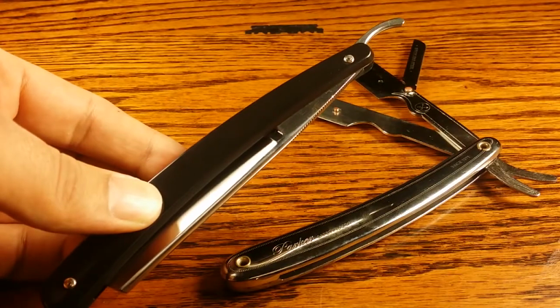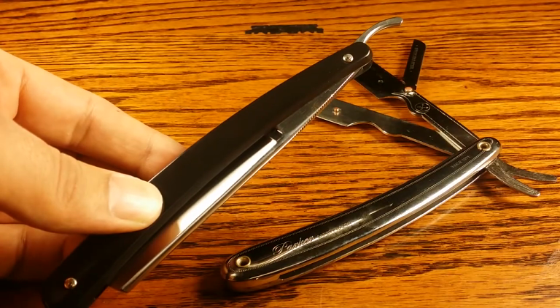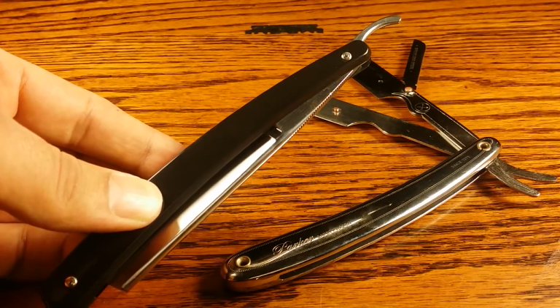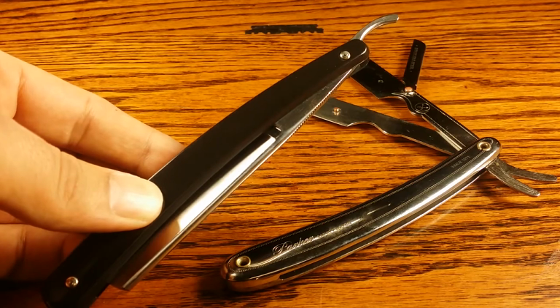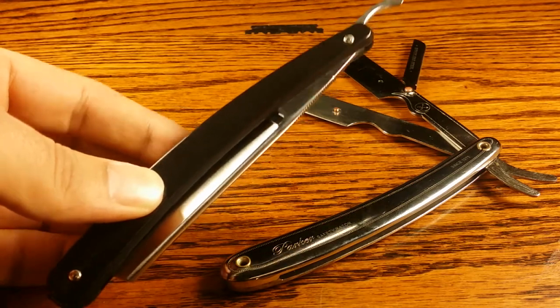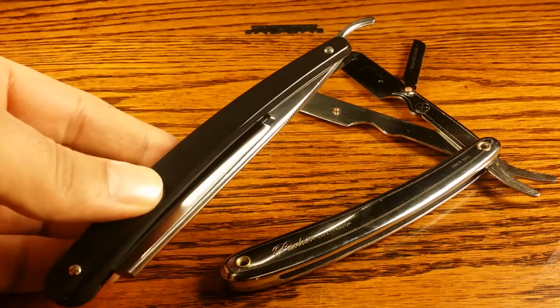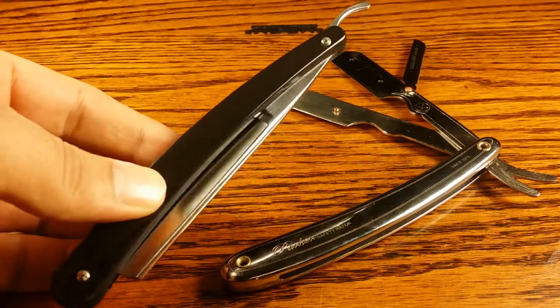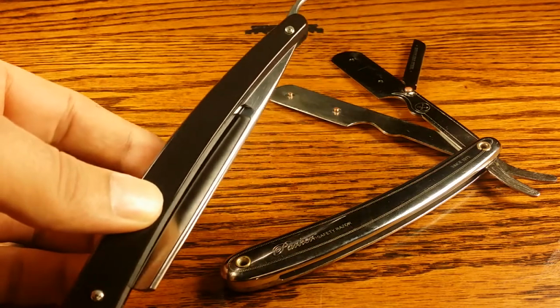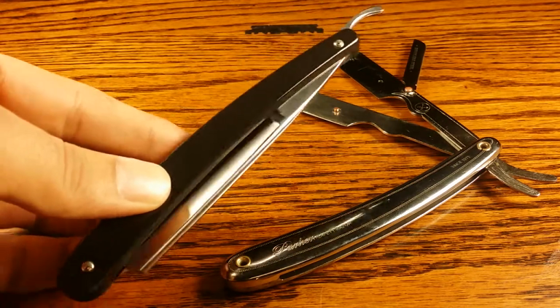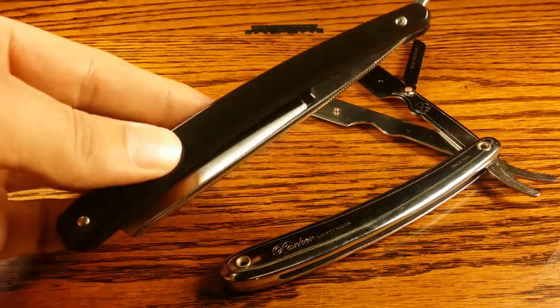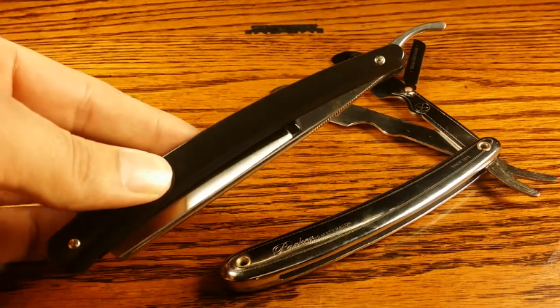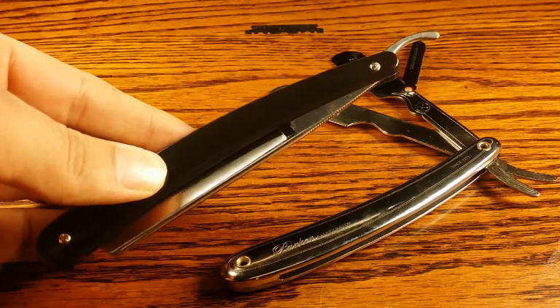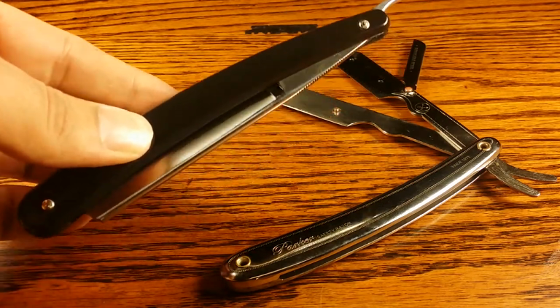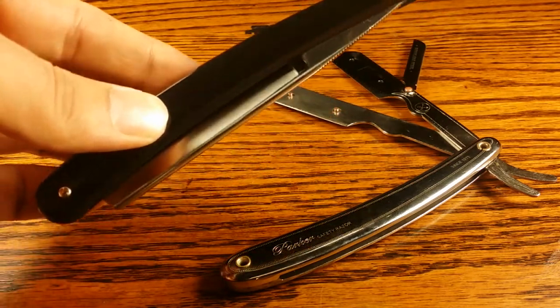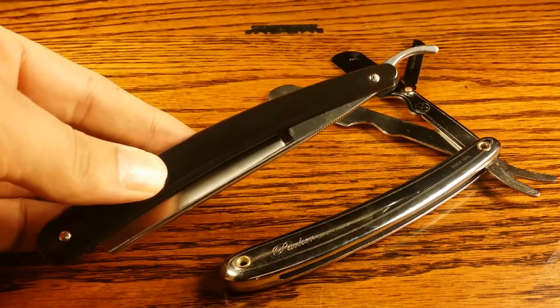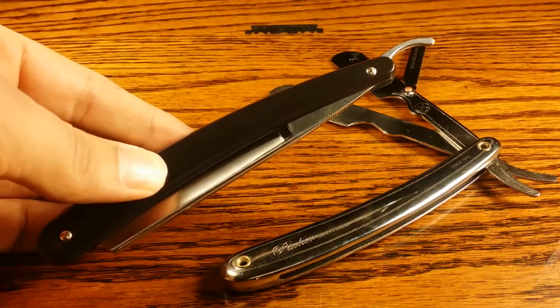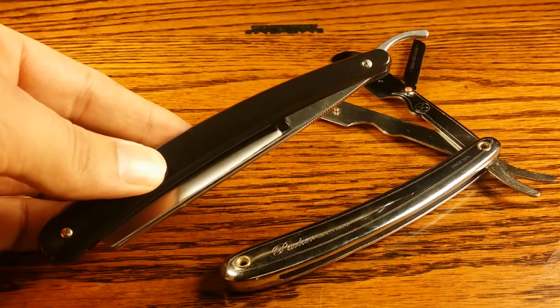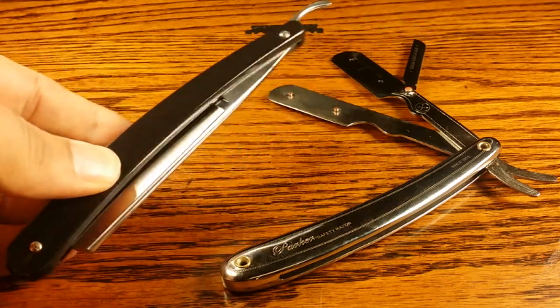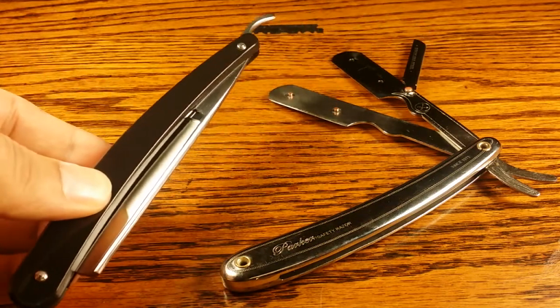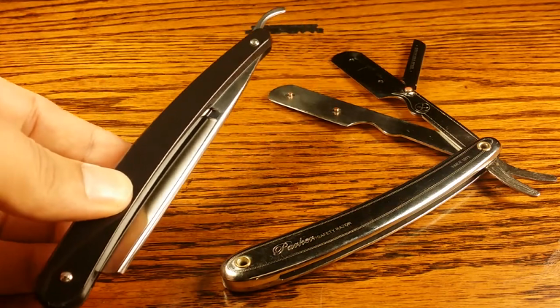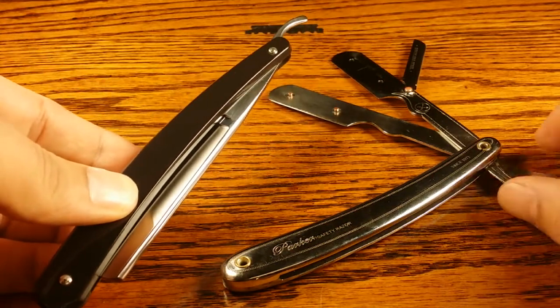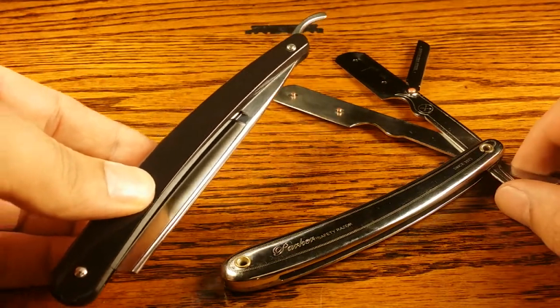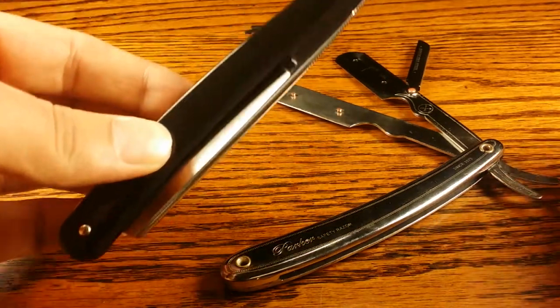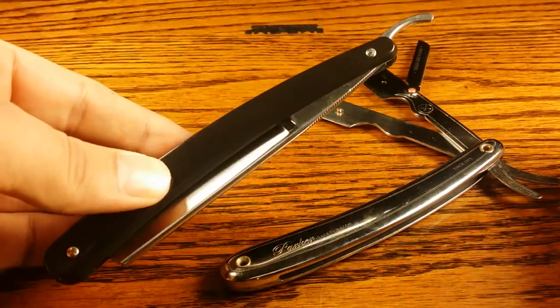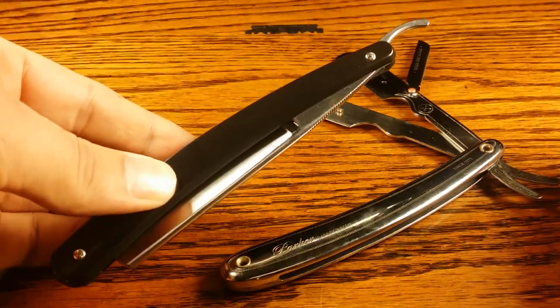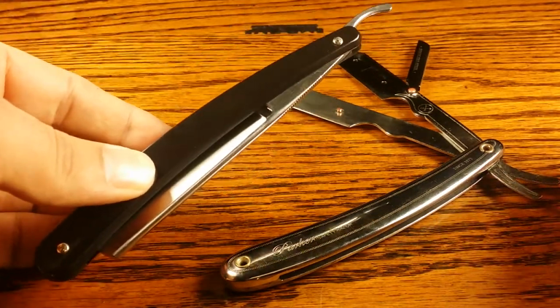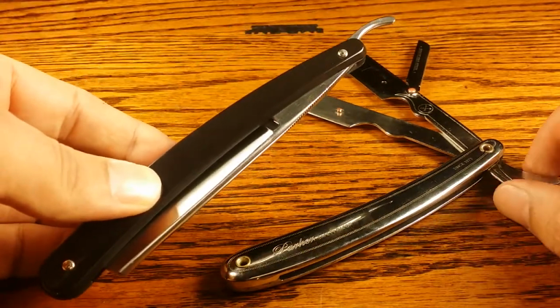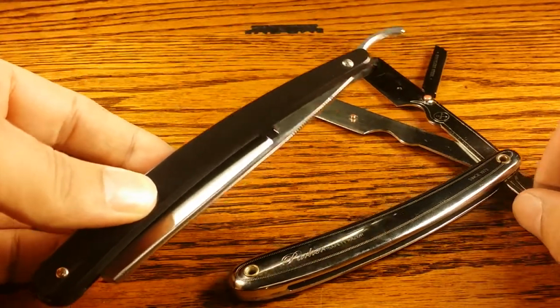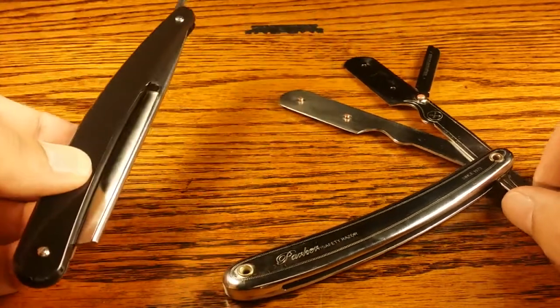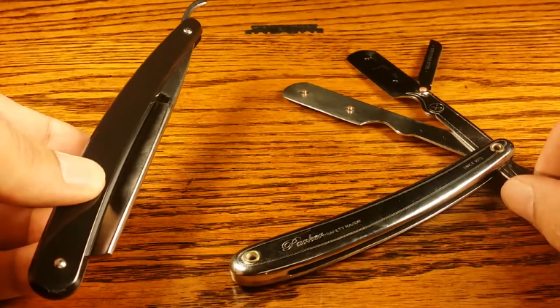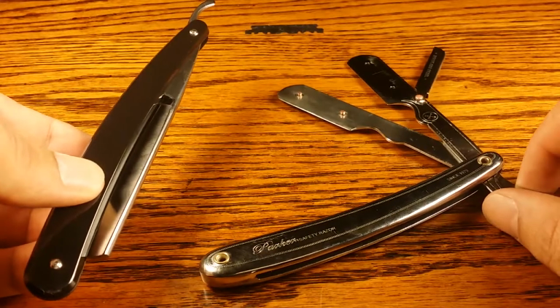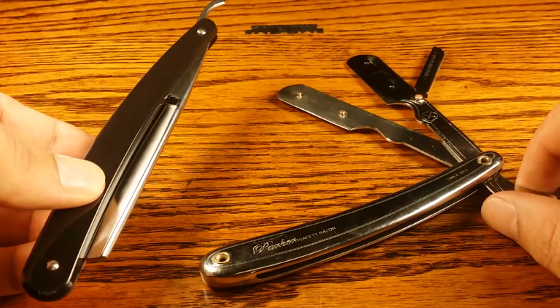Hello and welcome to primandprep.com. Today we're going to be talking about the difference between a traditional straight razor and a shavette. With me I have a Dovo straight razor and a Parker SR1 shavette.